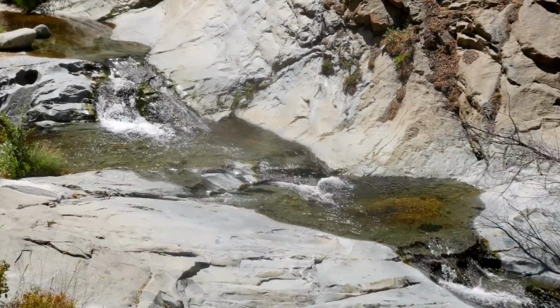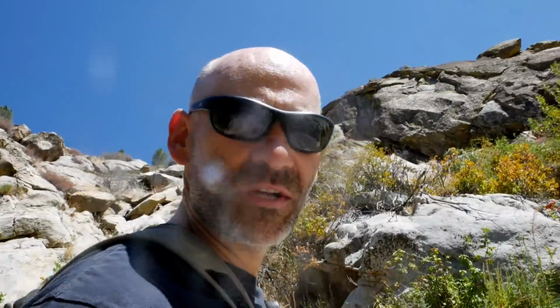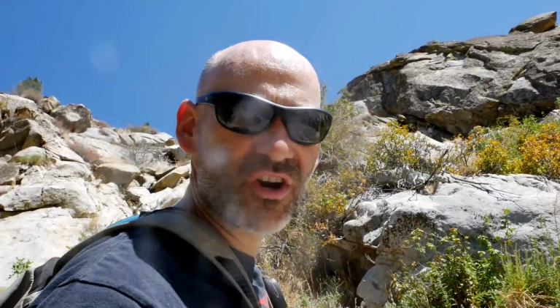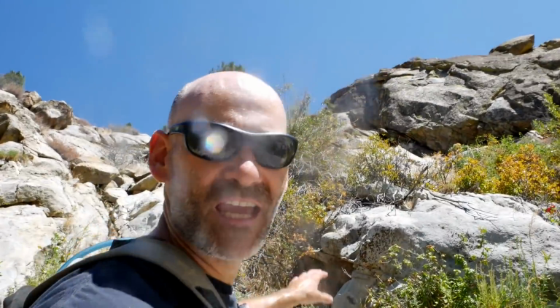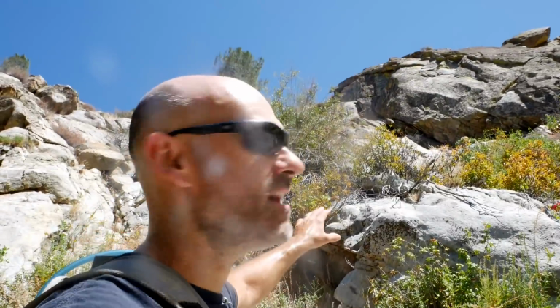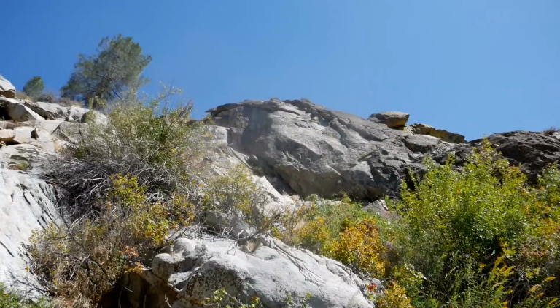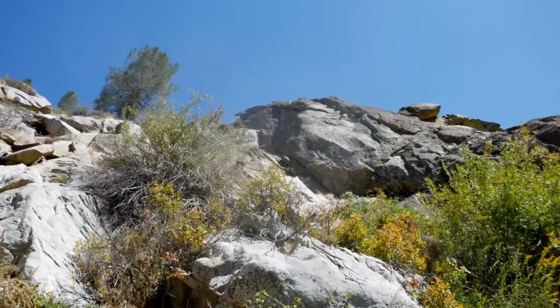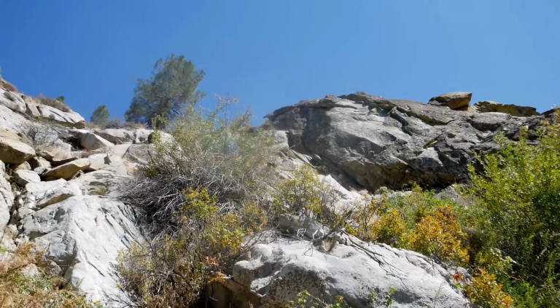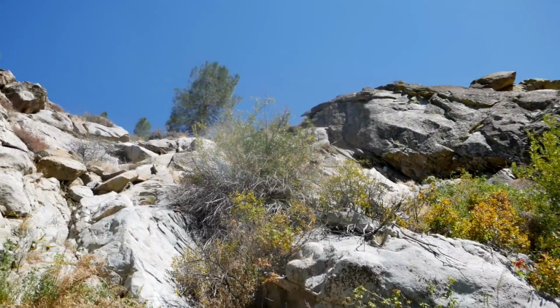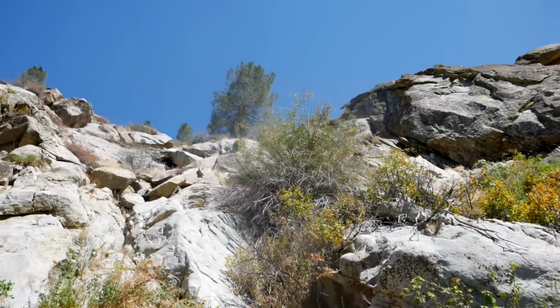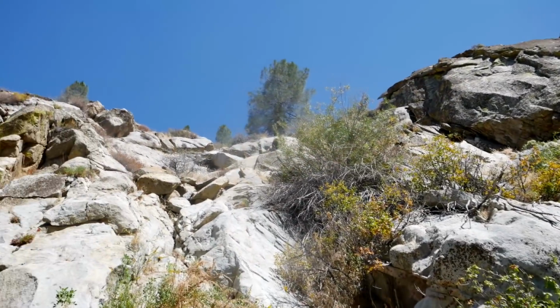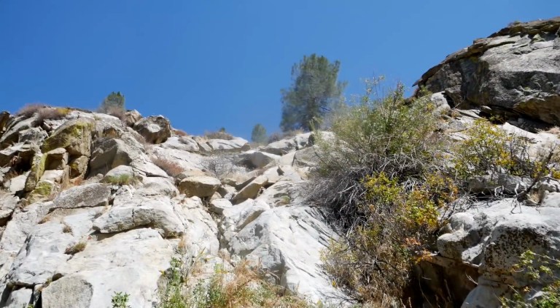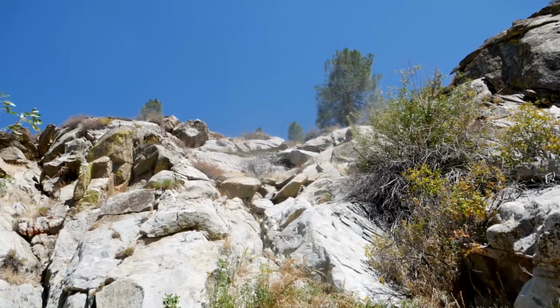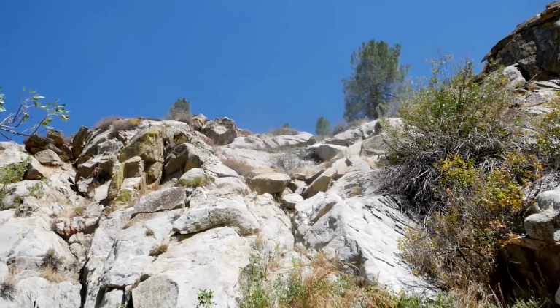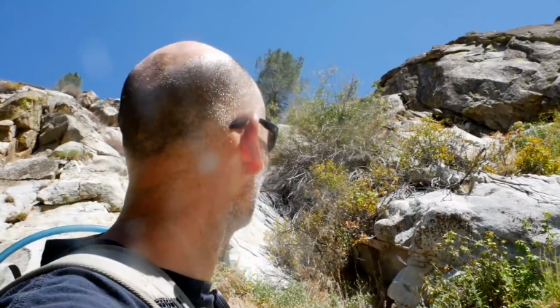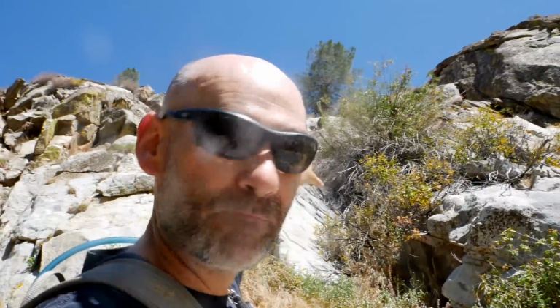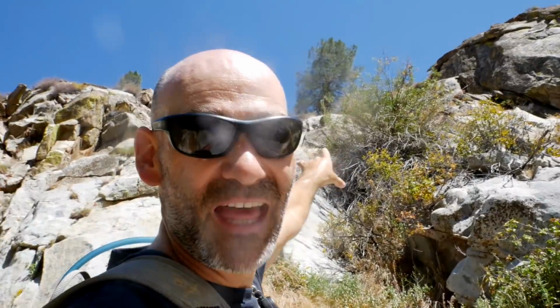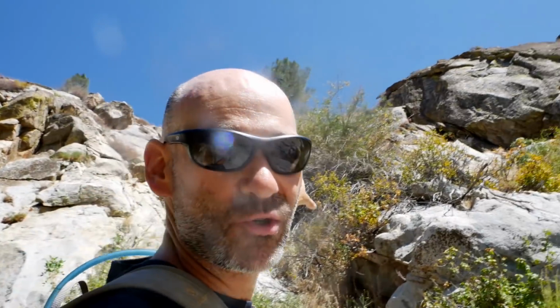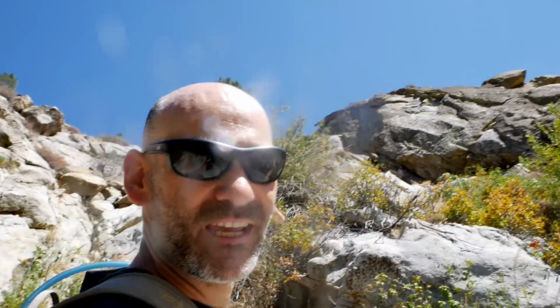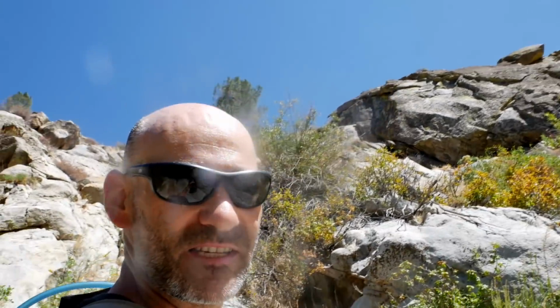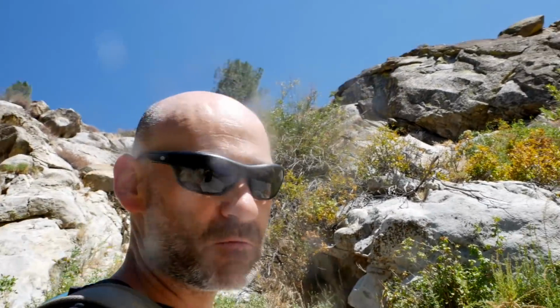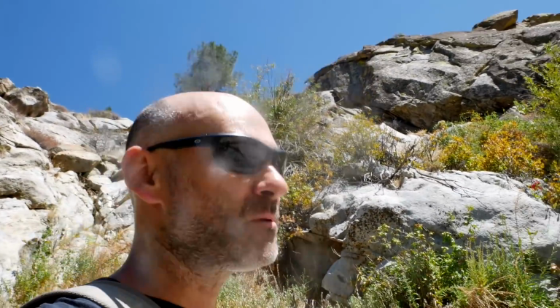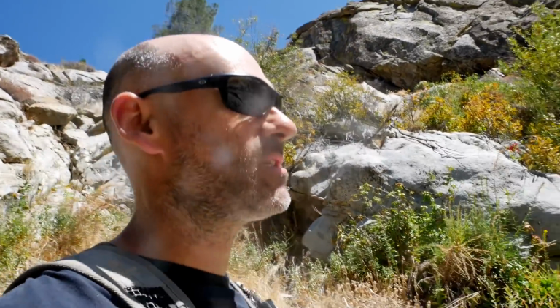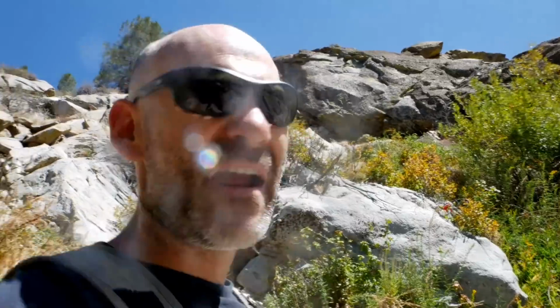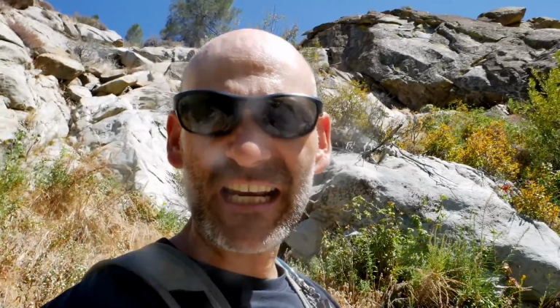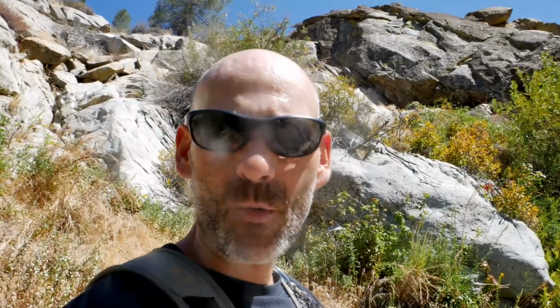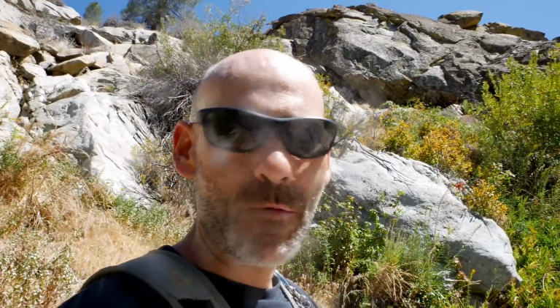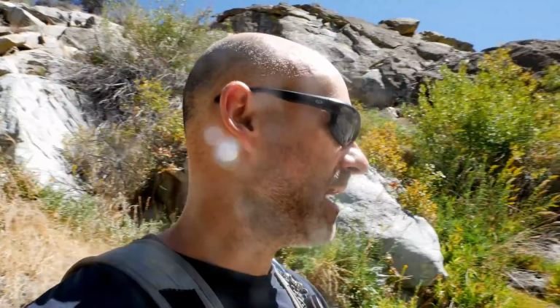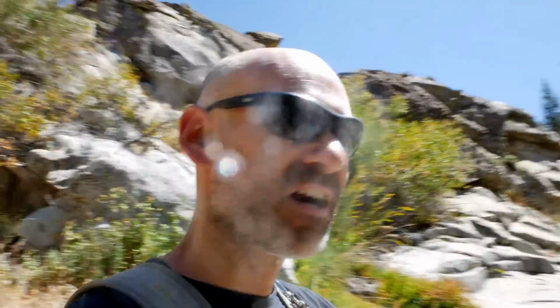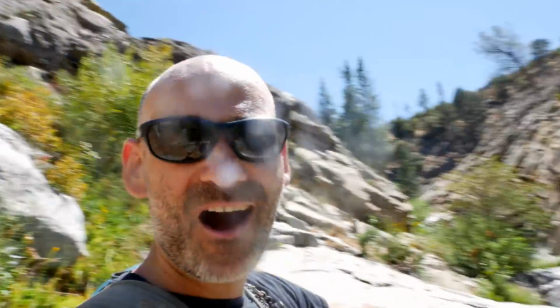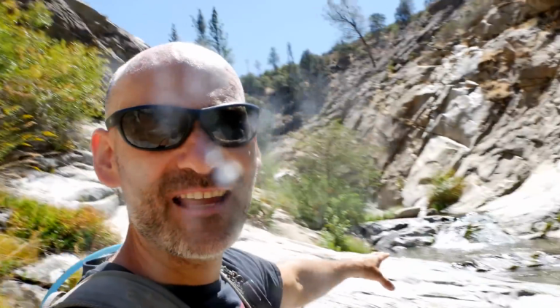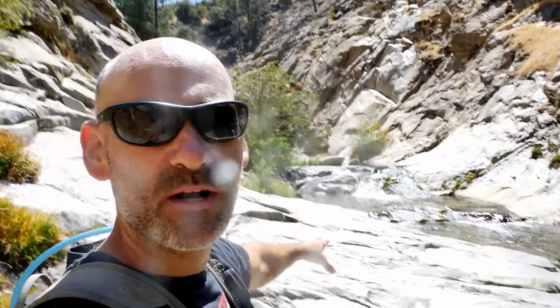We just dropped in from that steep cliff up there — you can't even see where we came from. Above that tree it was a steep, loose drop. We might find an easier way to go back up, but we are down in the creek.